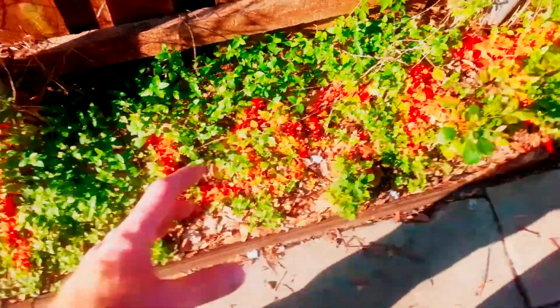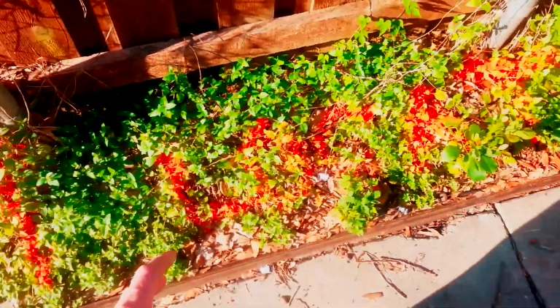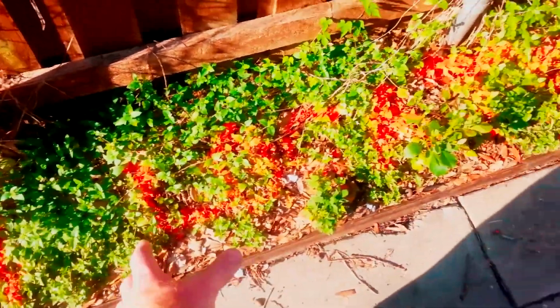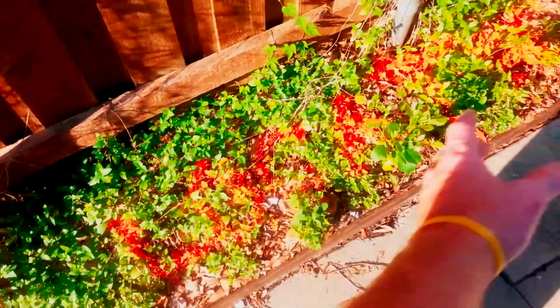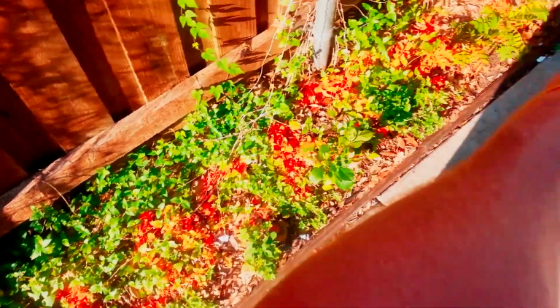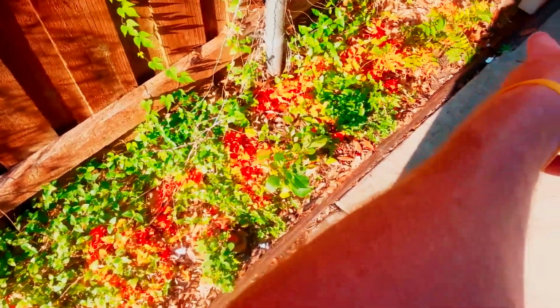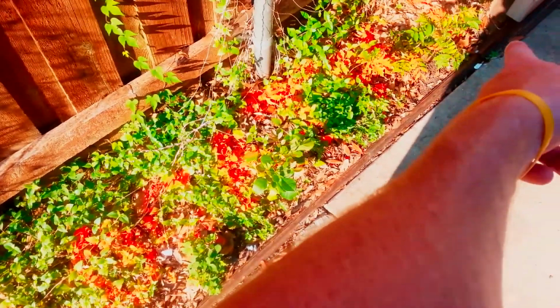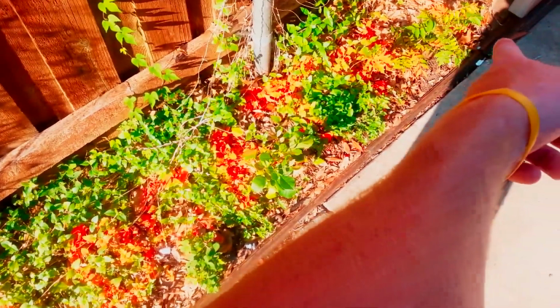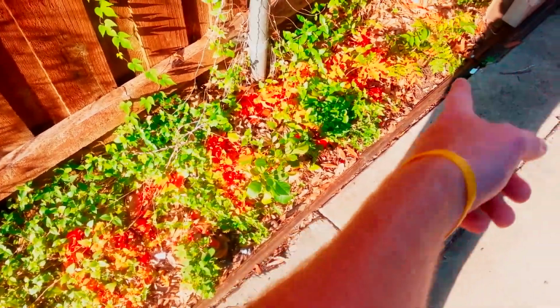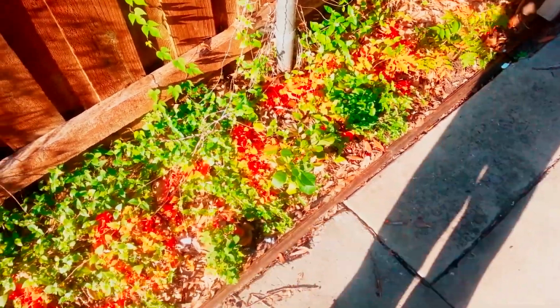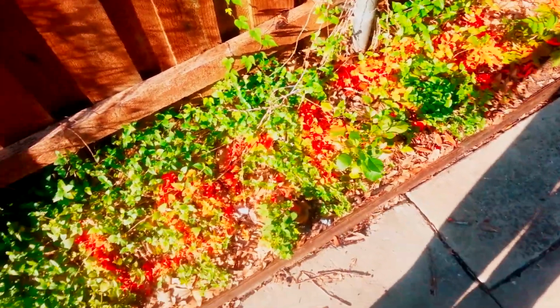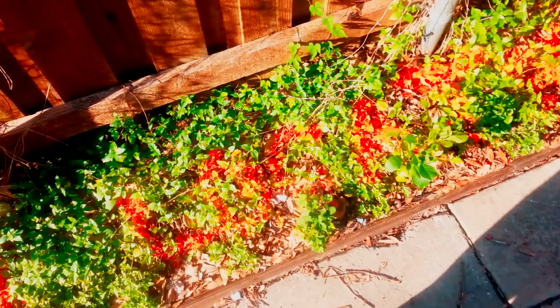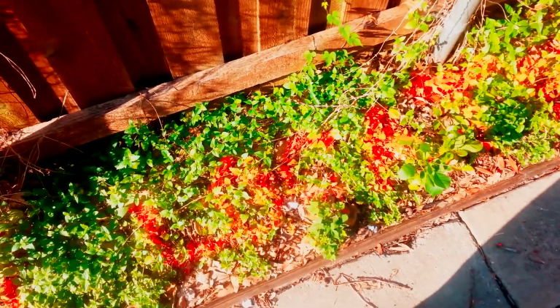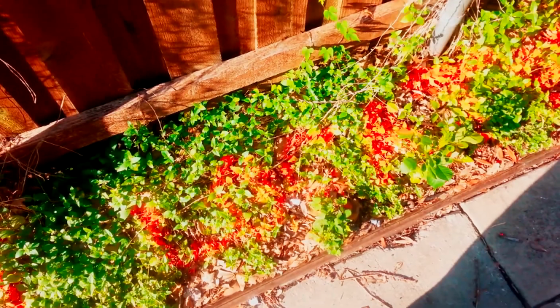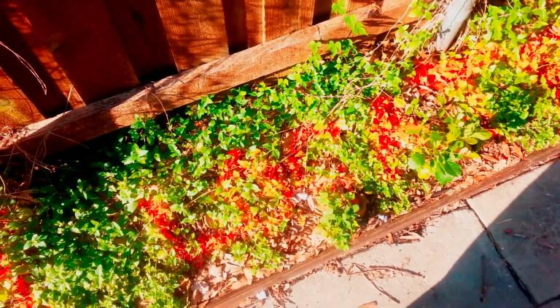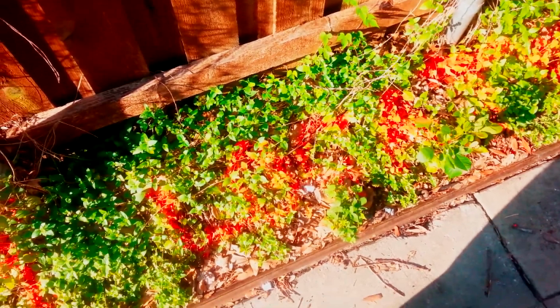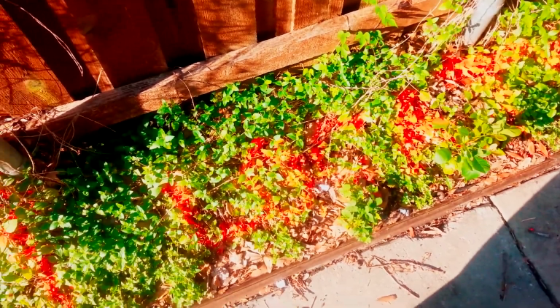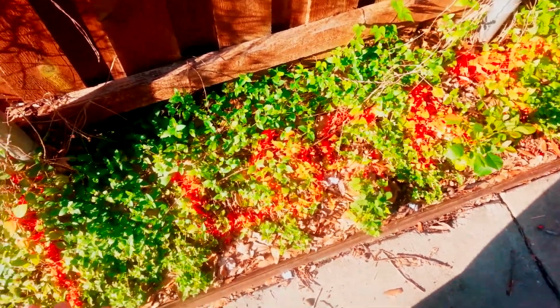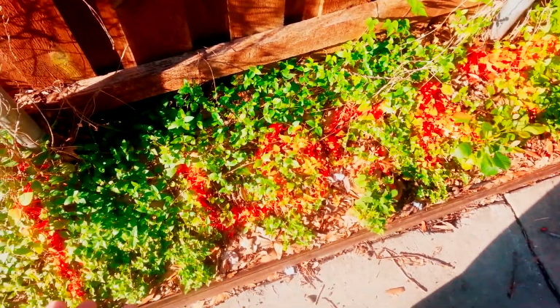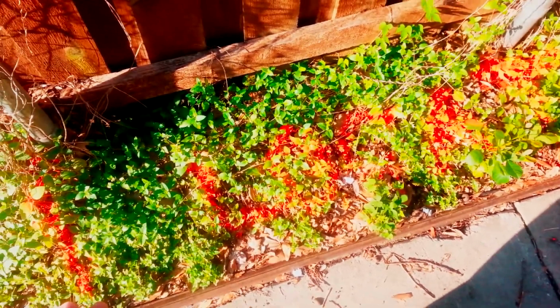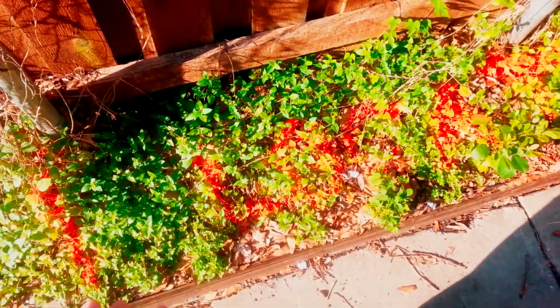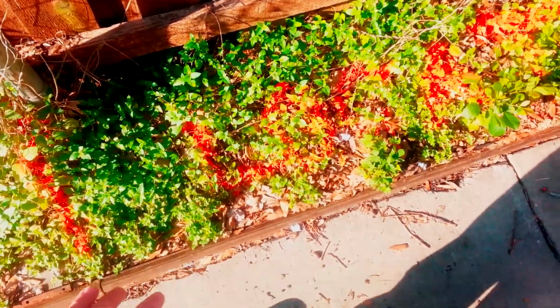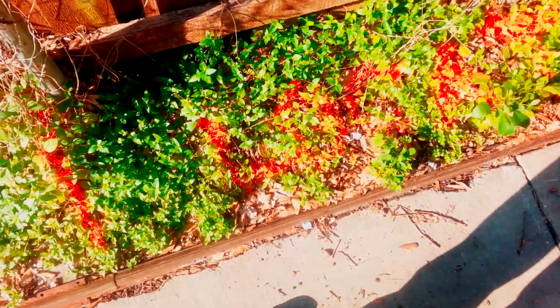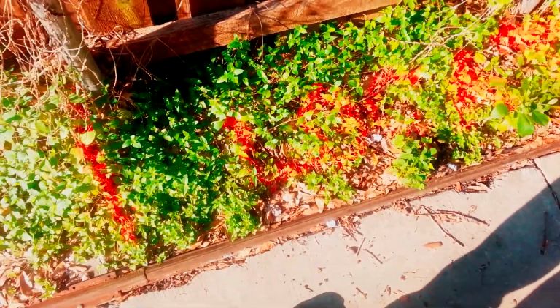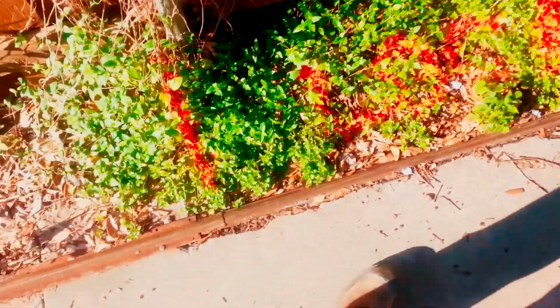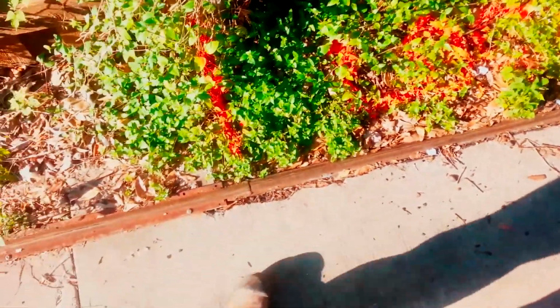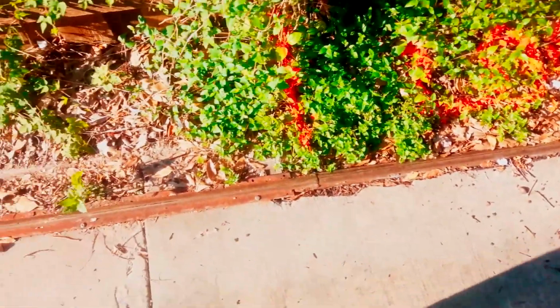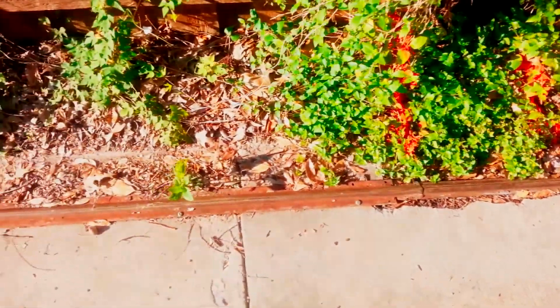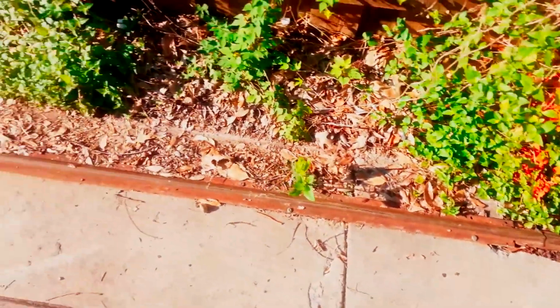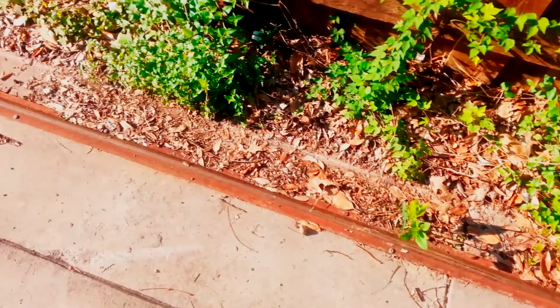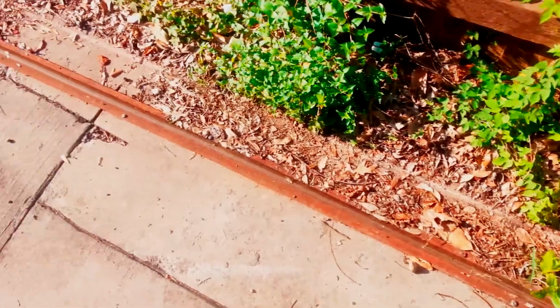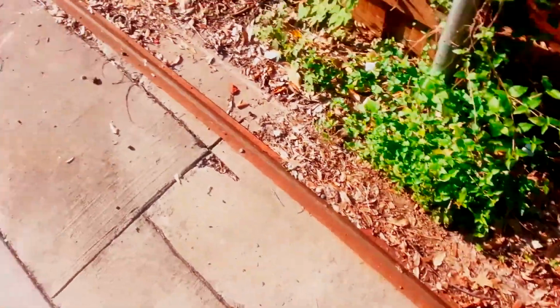I'm going to put a leg here and a leg over there, then we're going to dig a couple holes and set that back down in there. That way it's got two legs to support it.